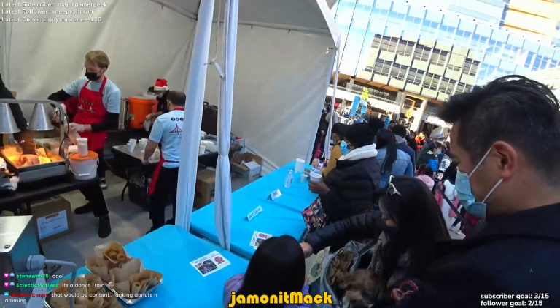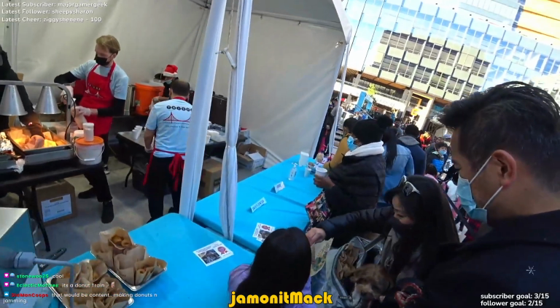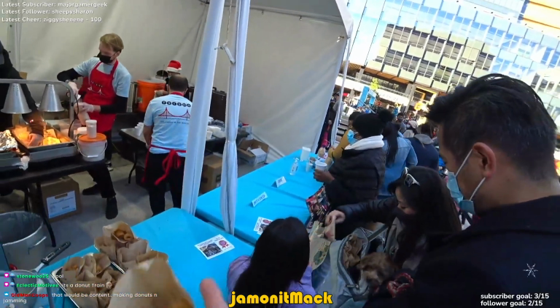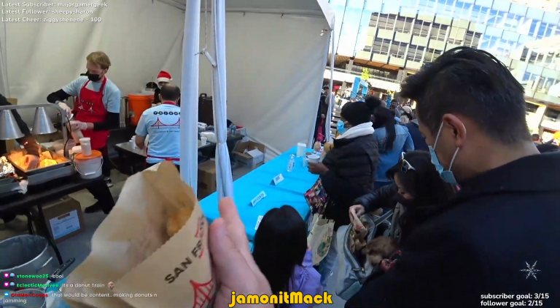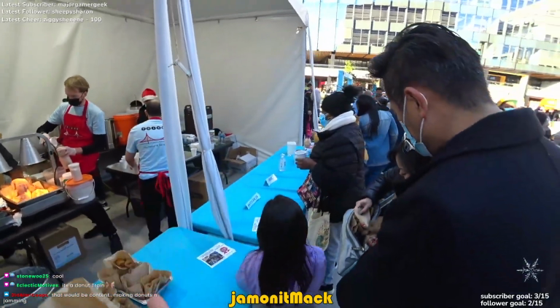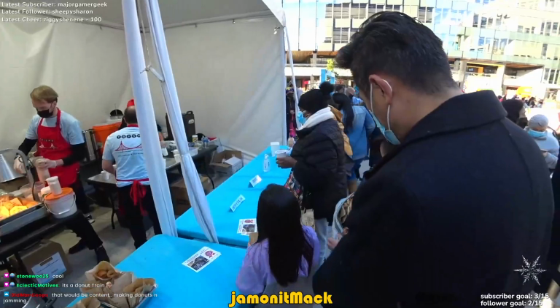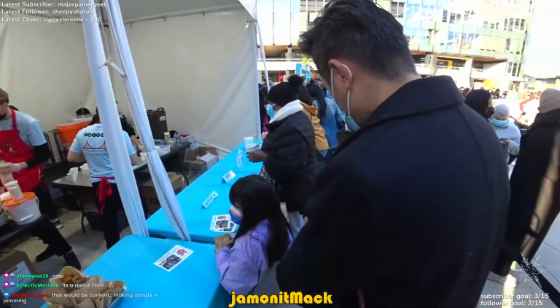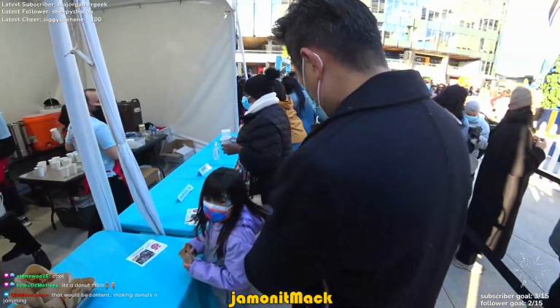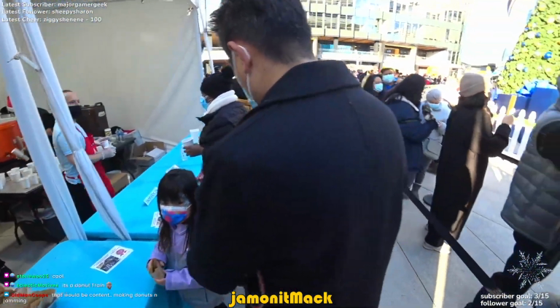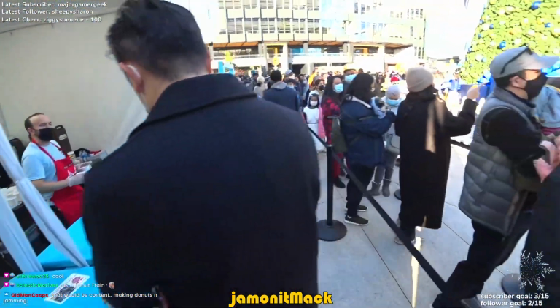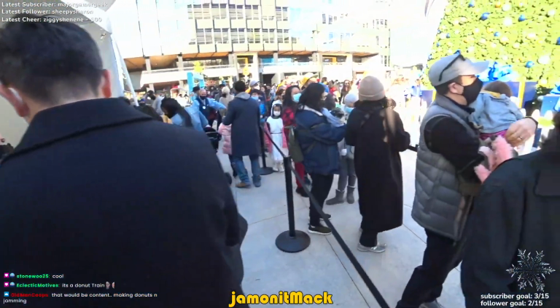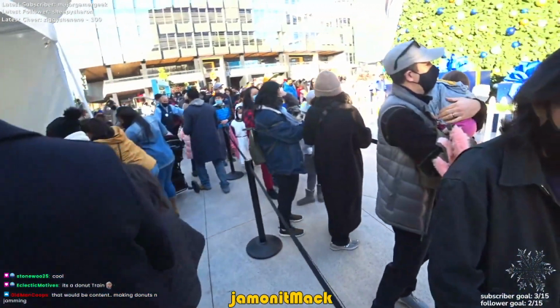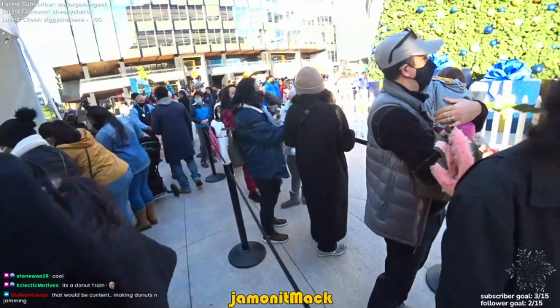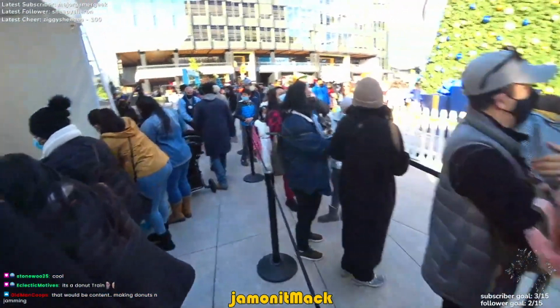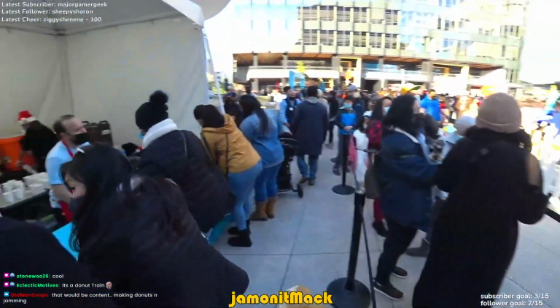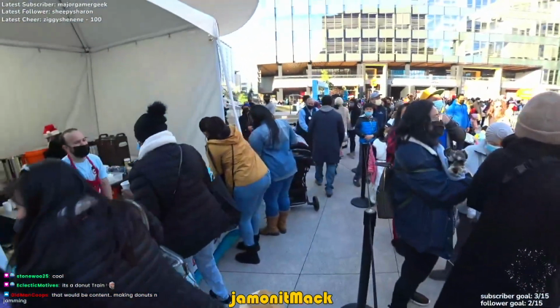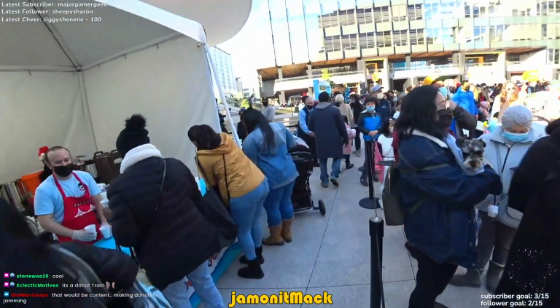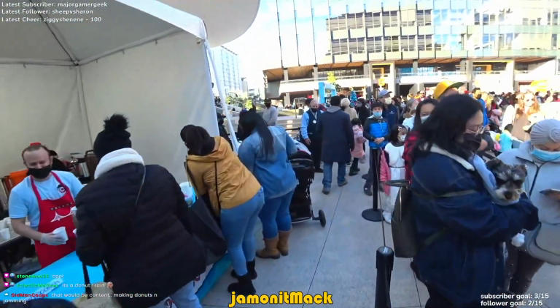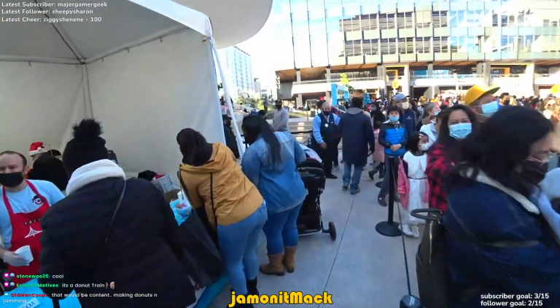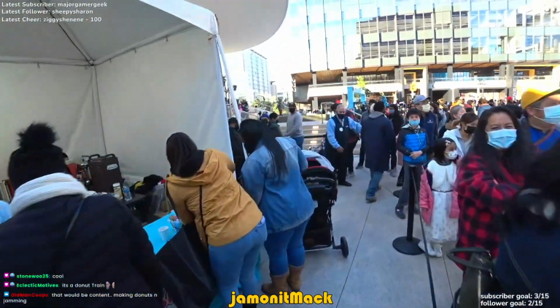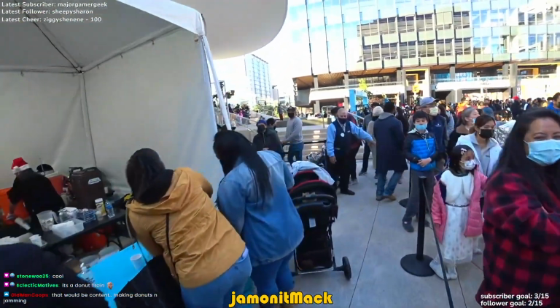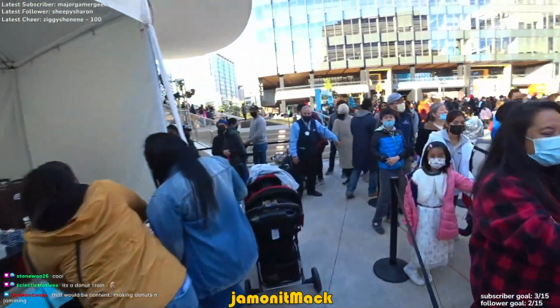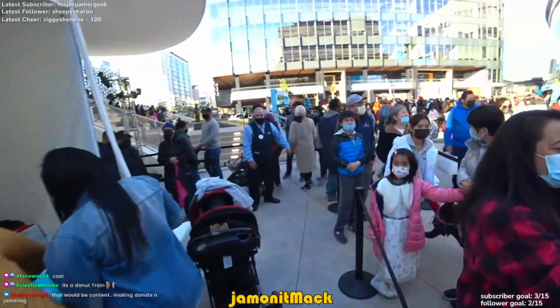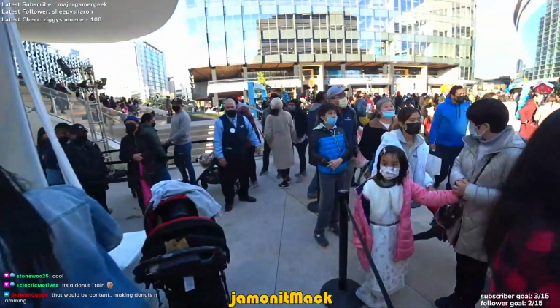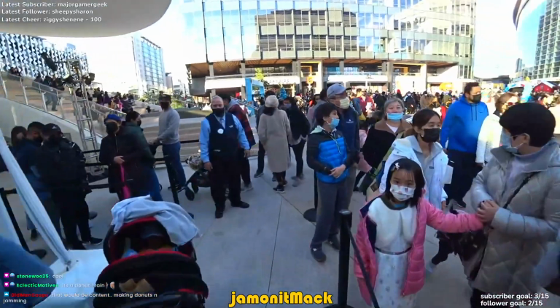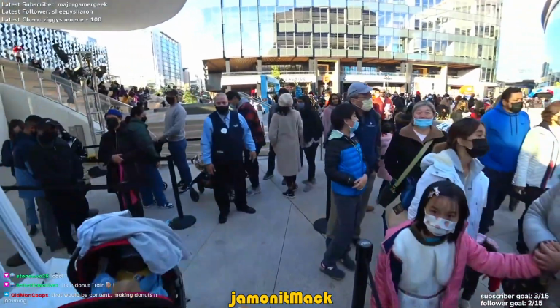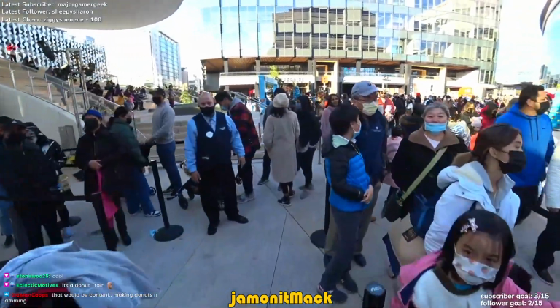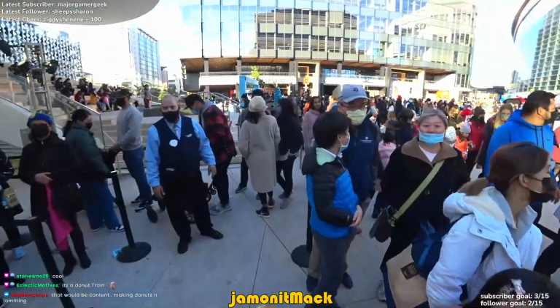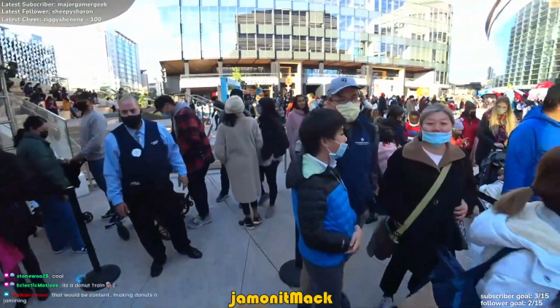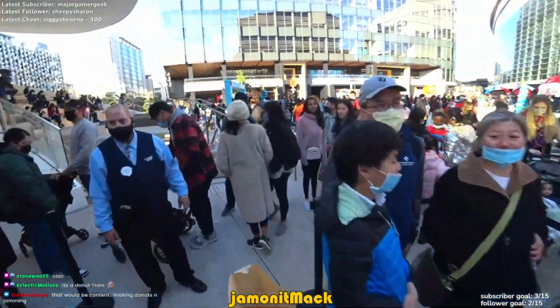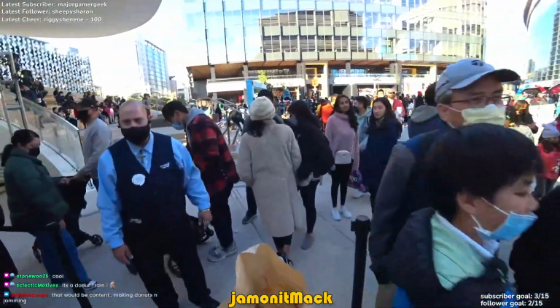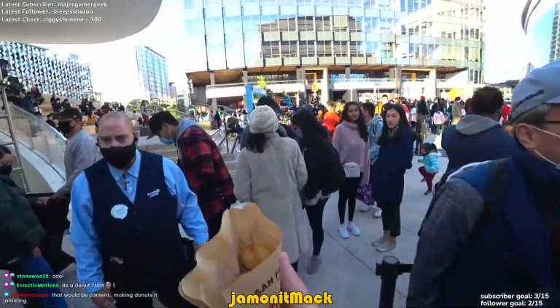Oh wait, then it's just hot cocoa, right? I don't want any hot cocoa. Skipping the cocoa — no, we're good on cocoa. Alright, thank you.